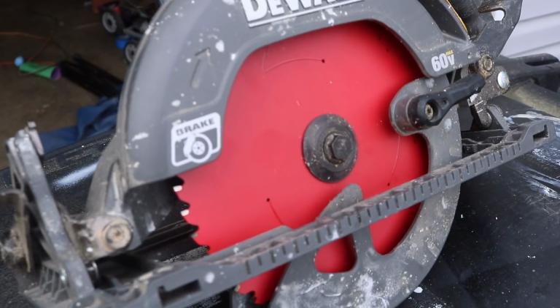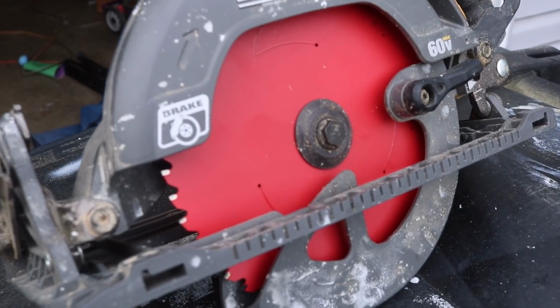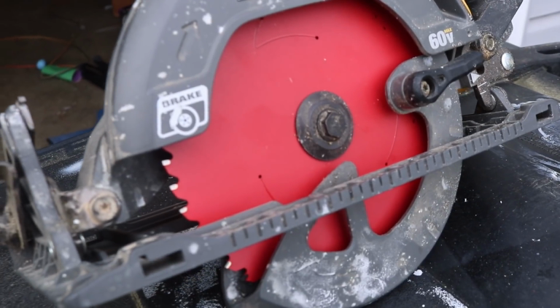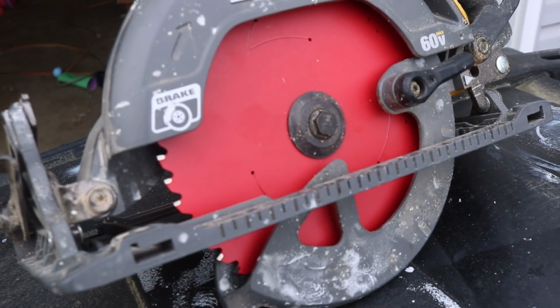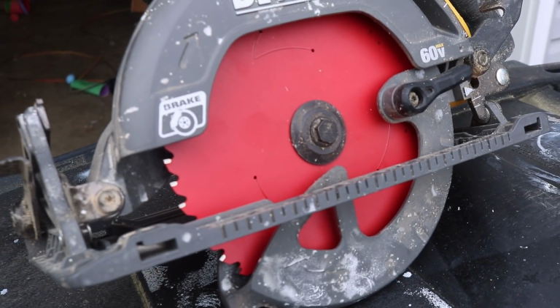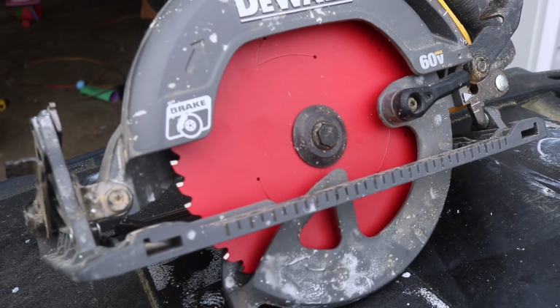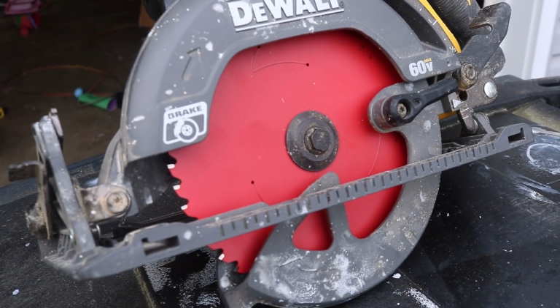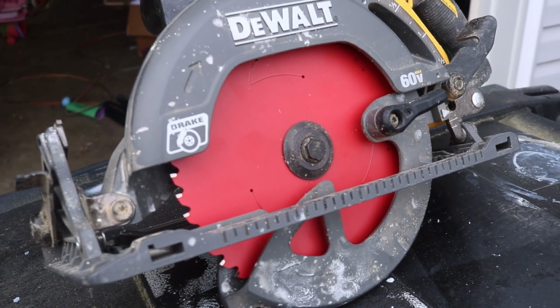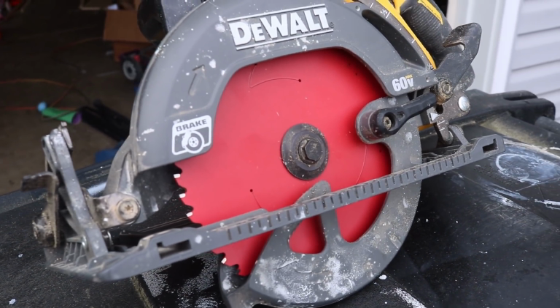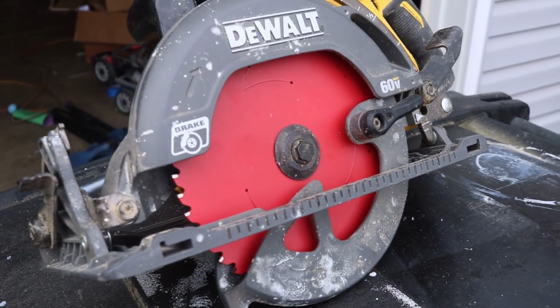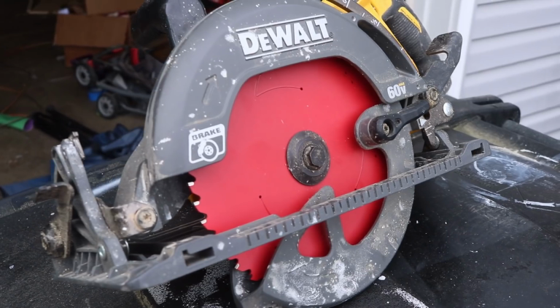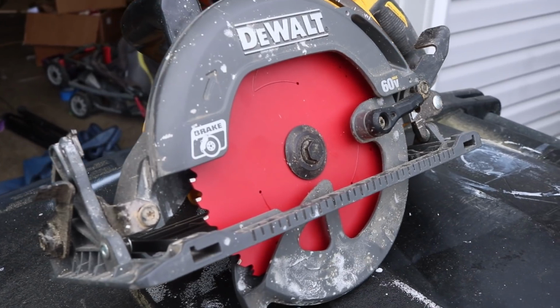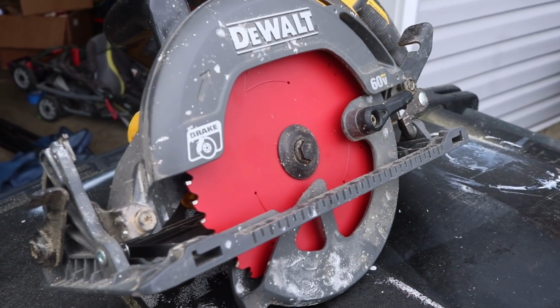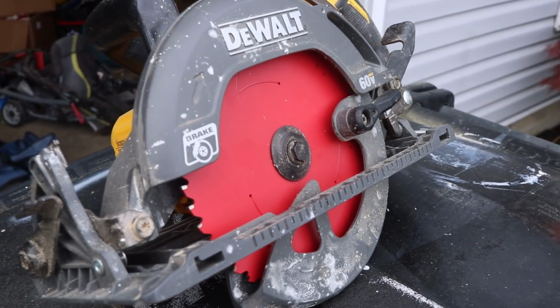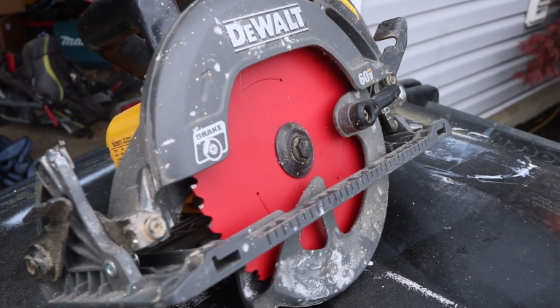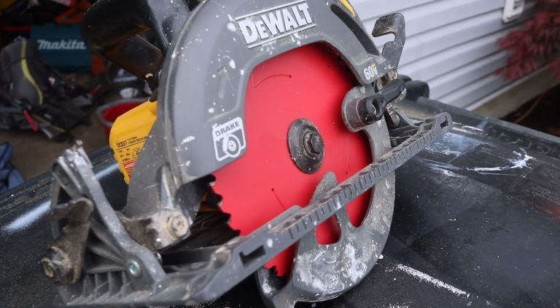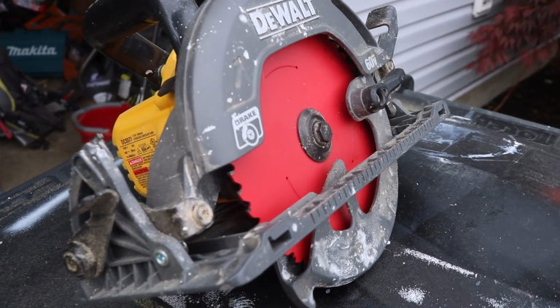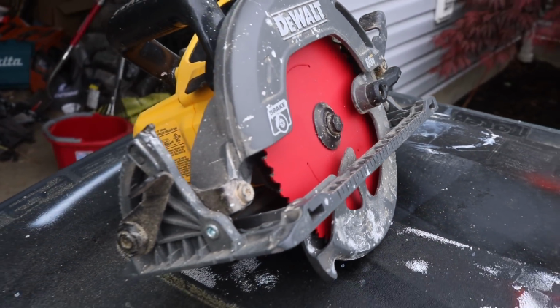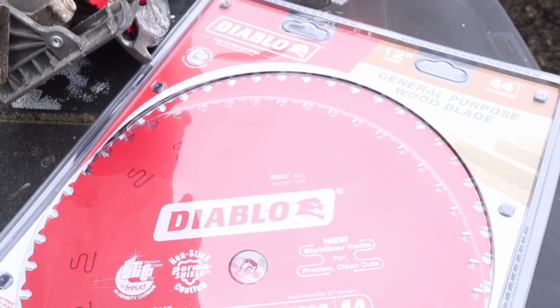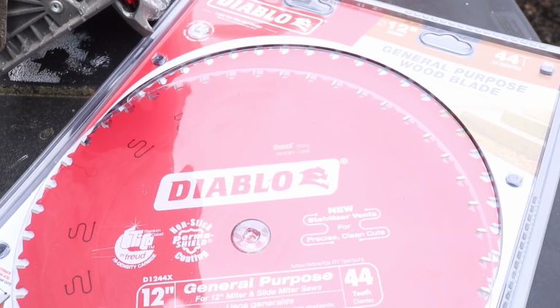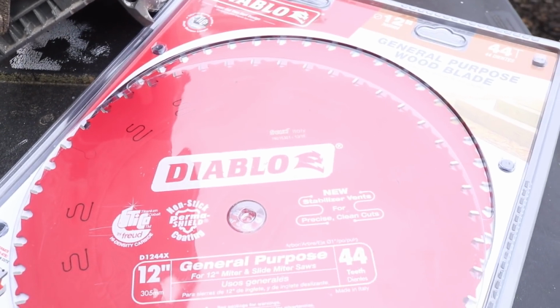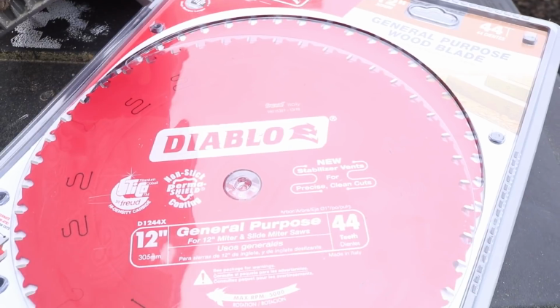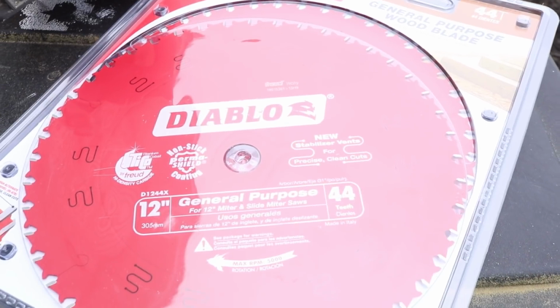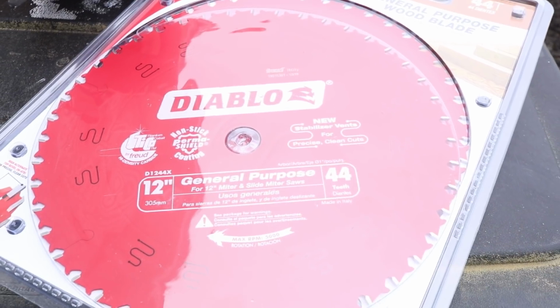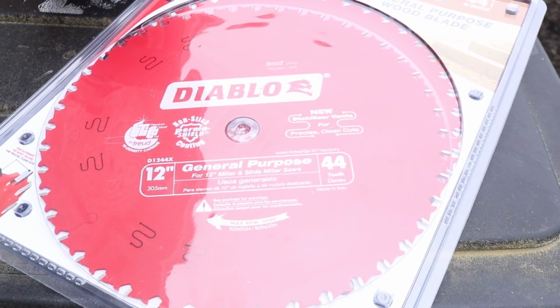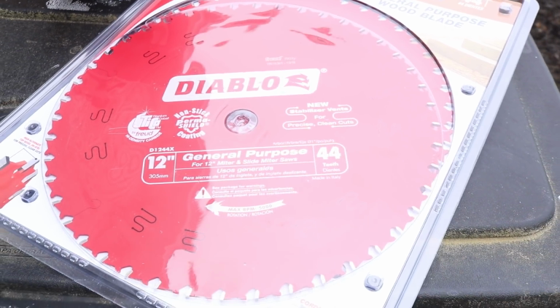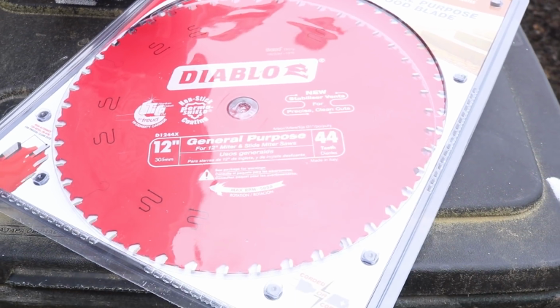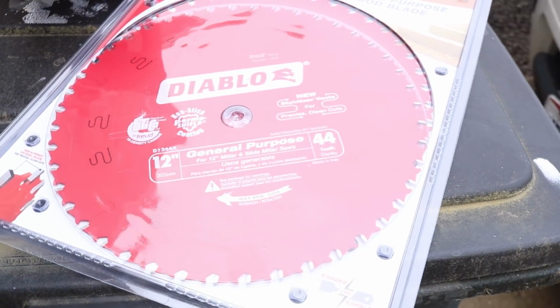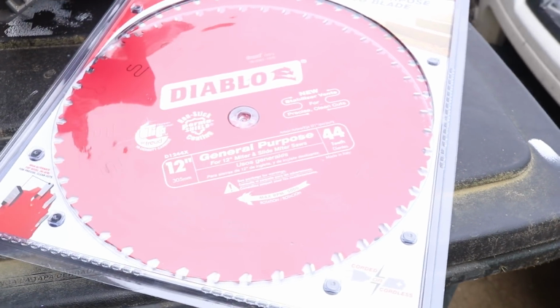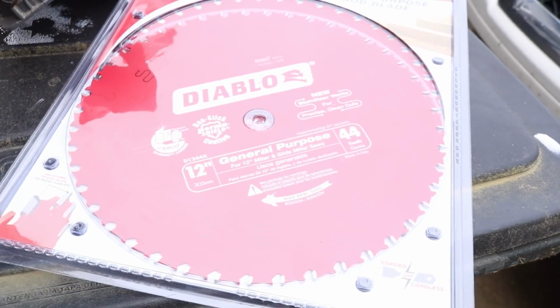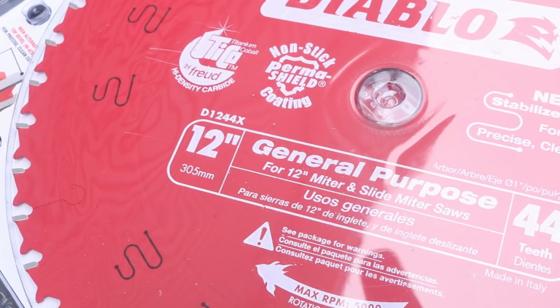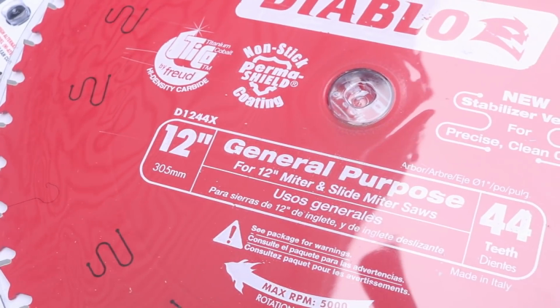I use them for wood, but this is changing the game for me here. I'll put a link in the description below for this blade. We're also going to take a look at this 12-inch monster. We're going to put it on the Rigid and see what the 44-tooth general purpose blade can do through some timber.